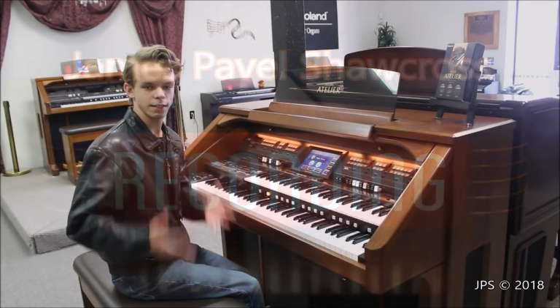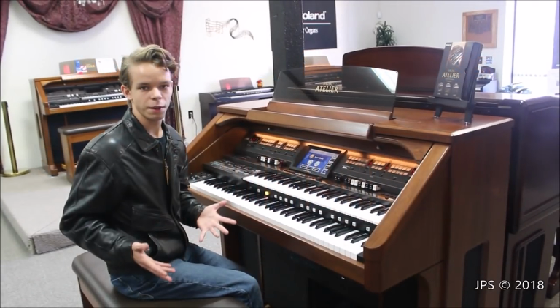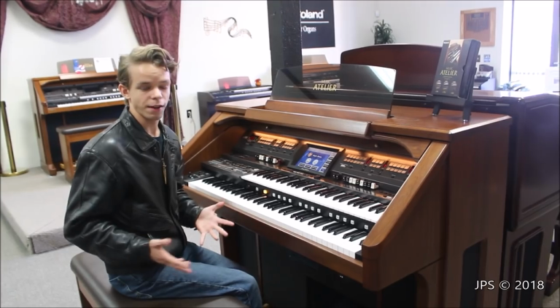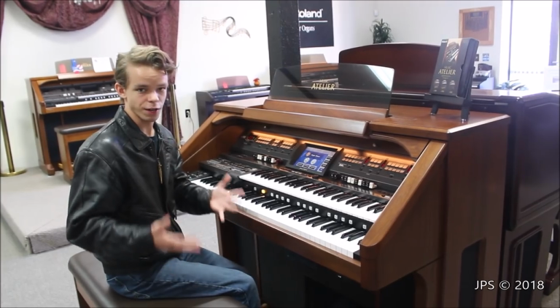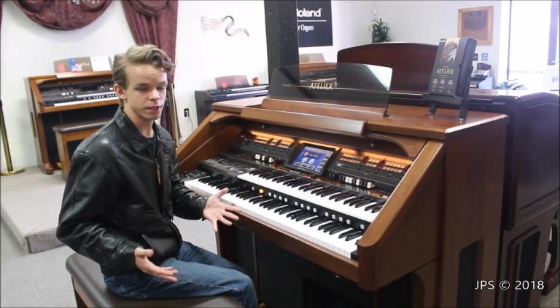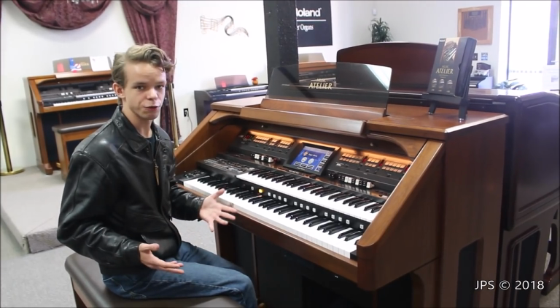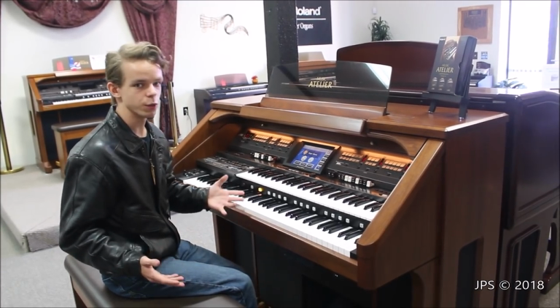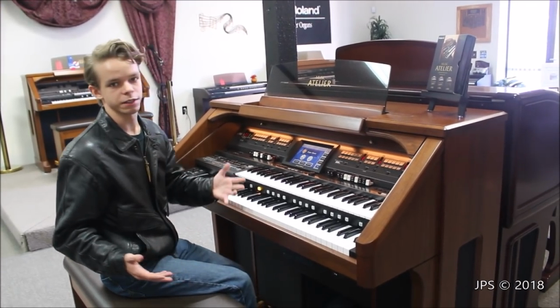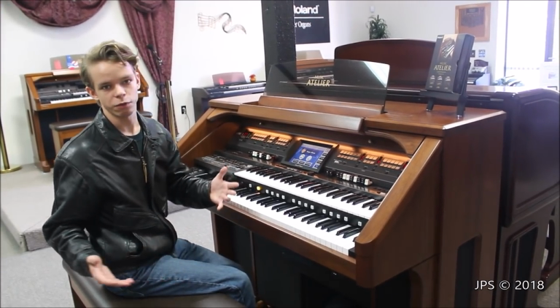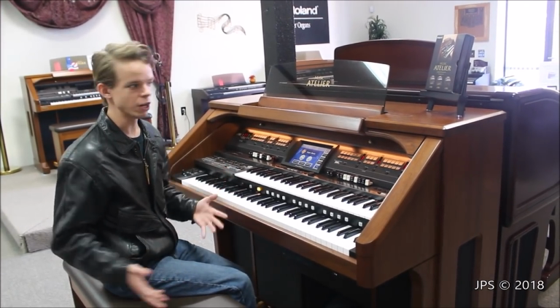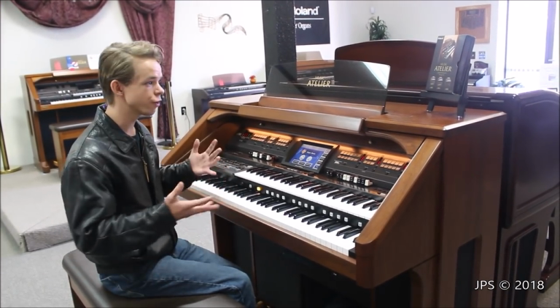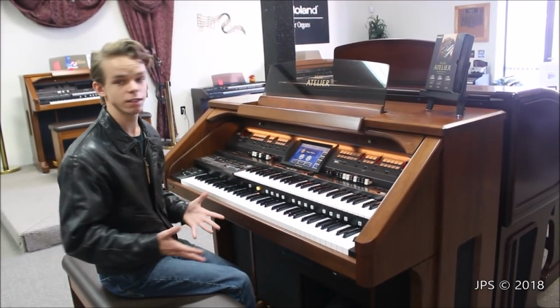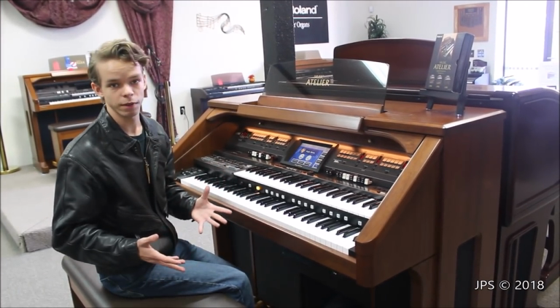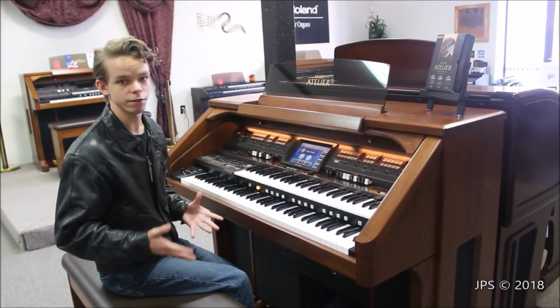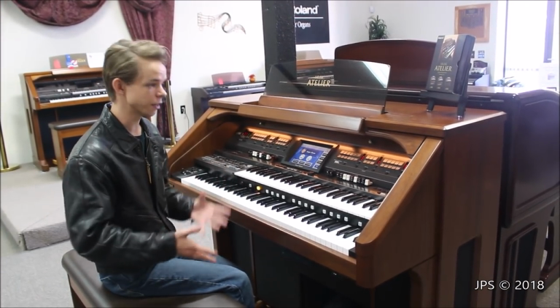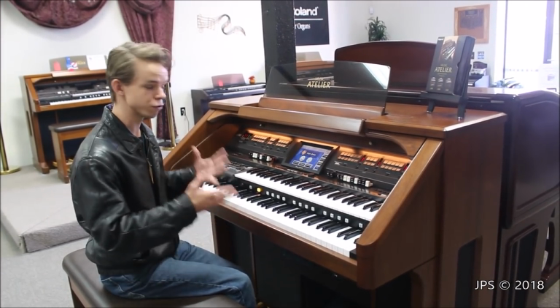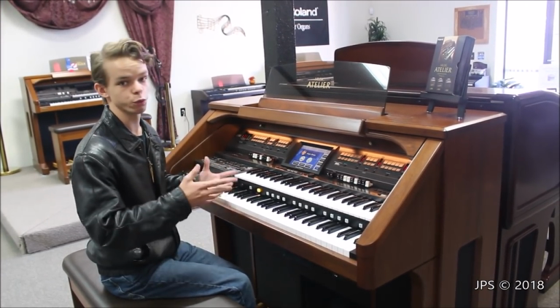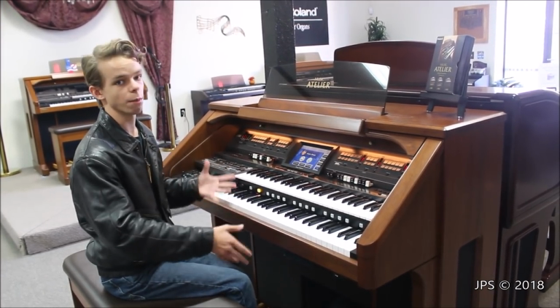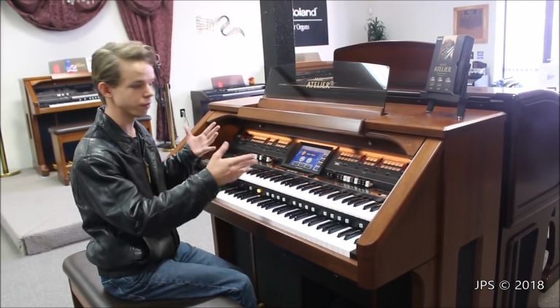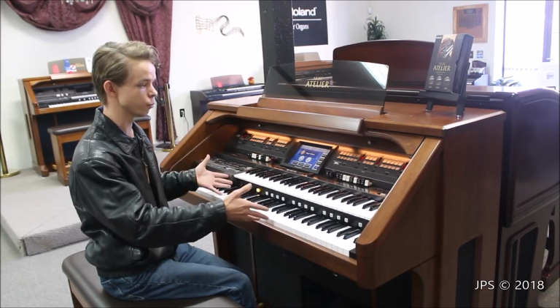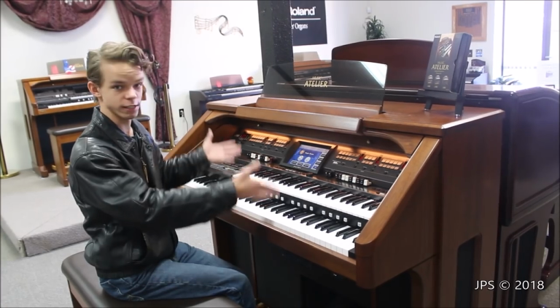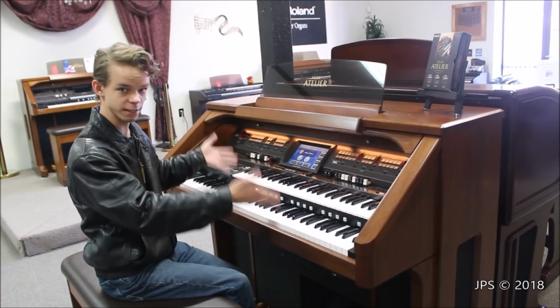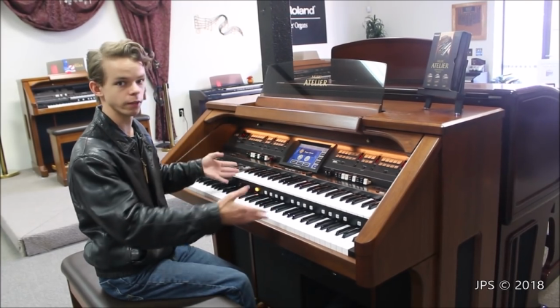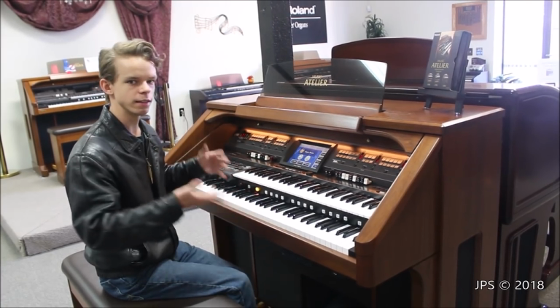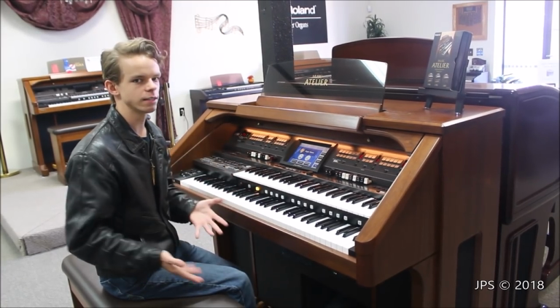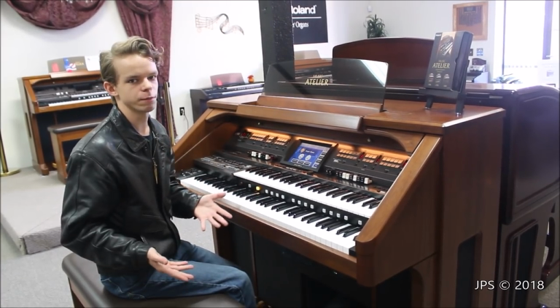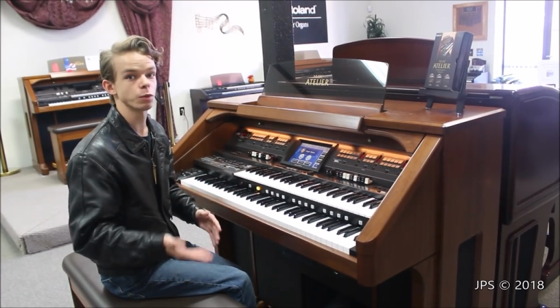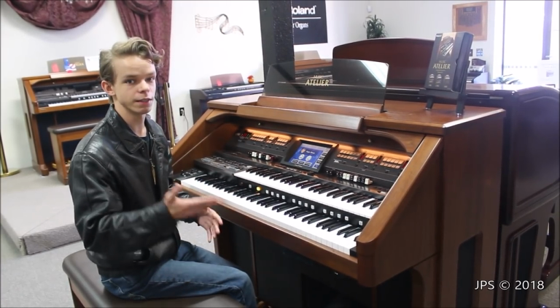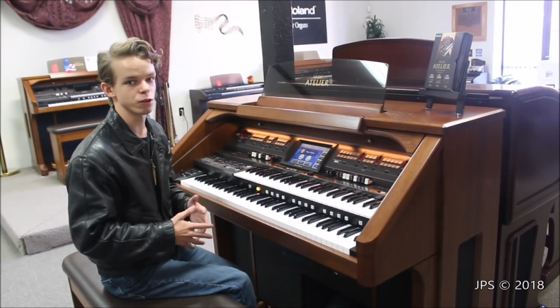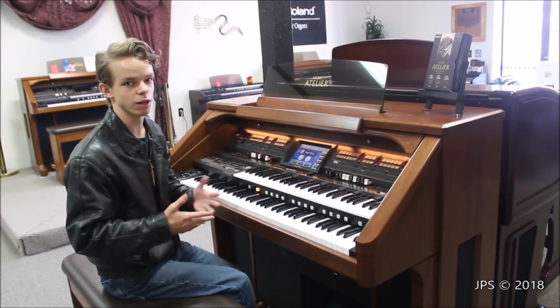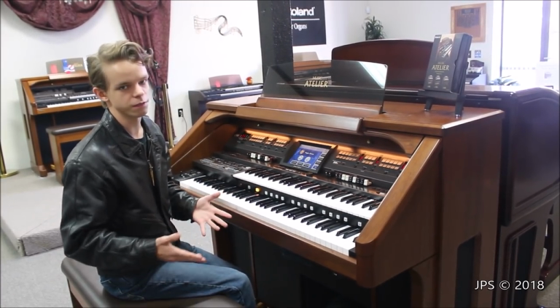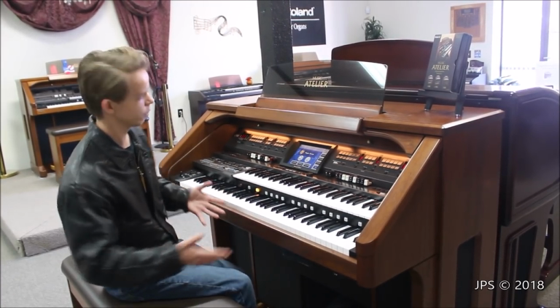Today I am back at Gregg's Music Center in New Castle, California. If you're interested in coming here and visiting his really cool shop full of awesome organs like this one, the contact information will be in the description of this video.